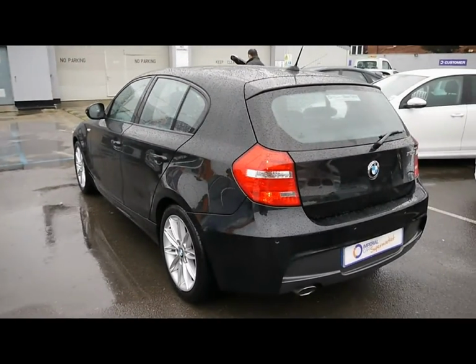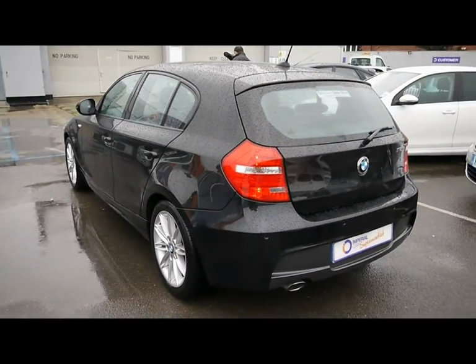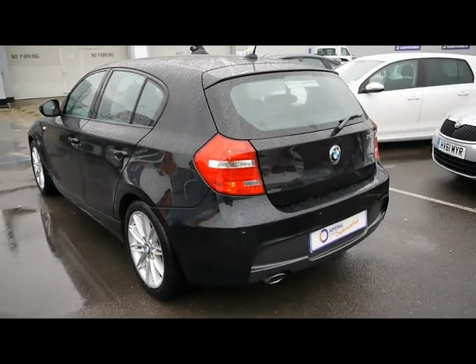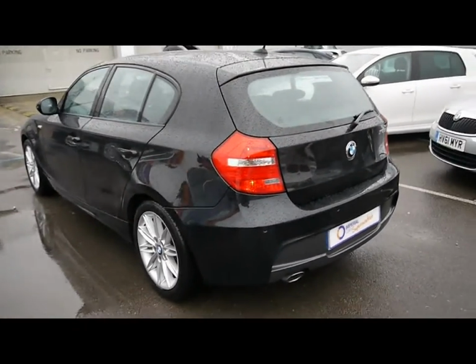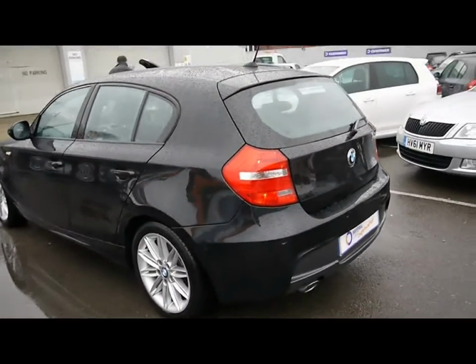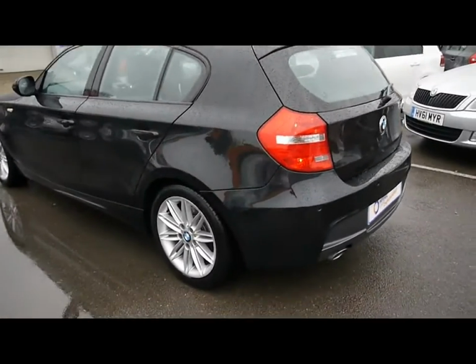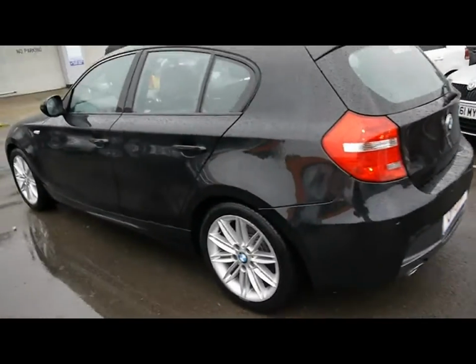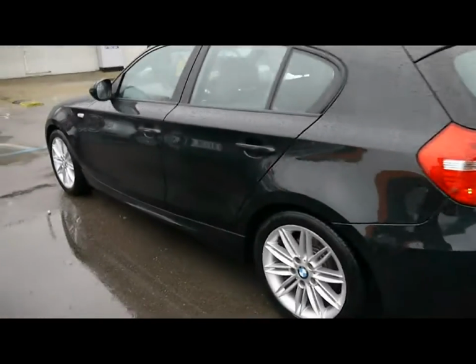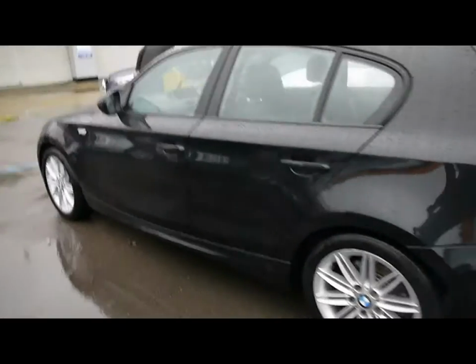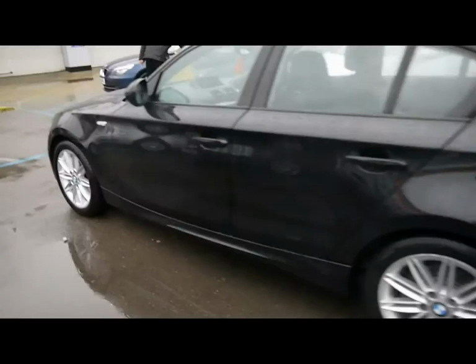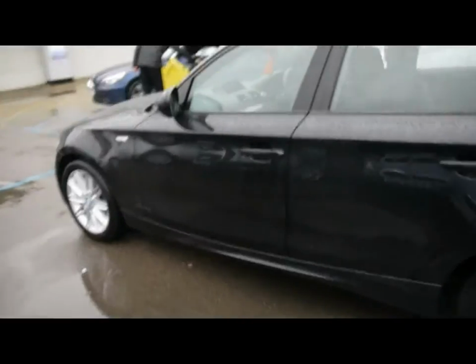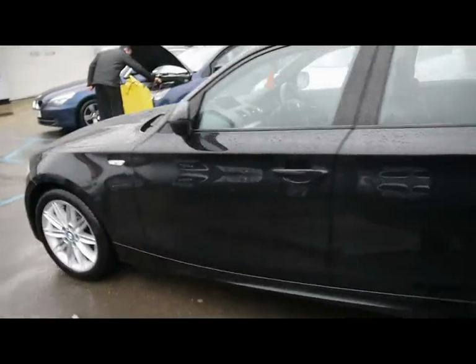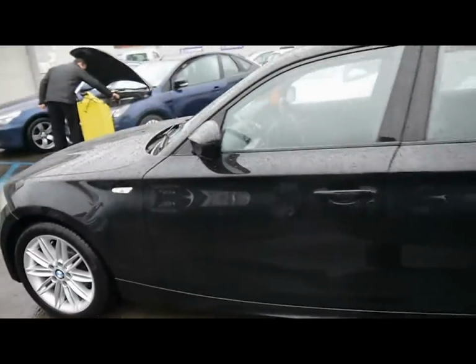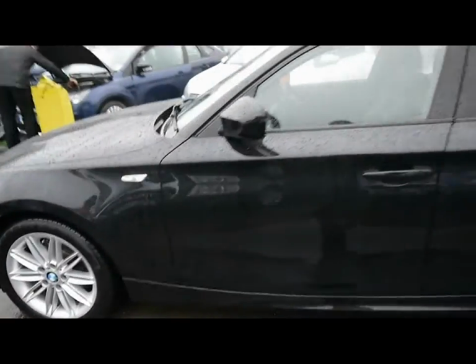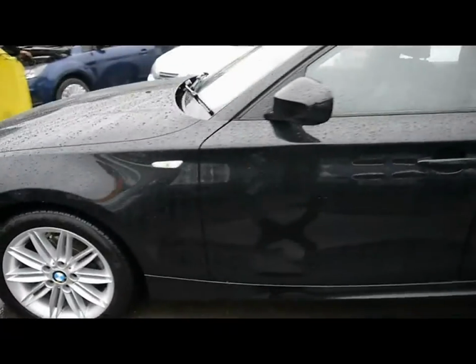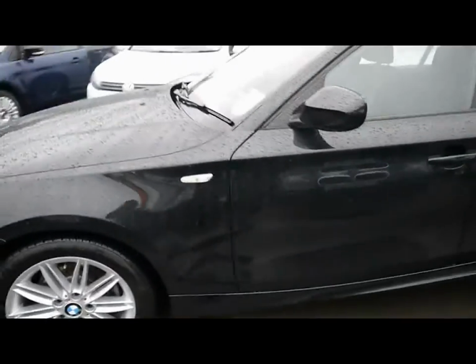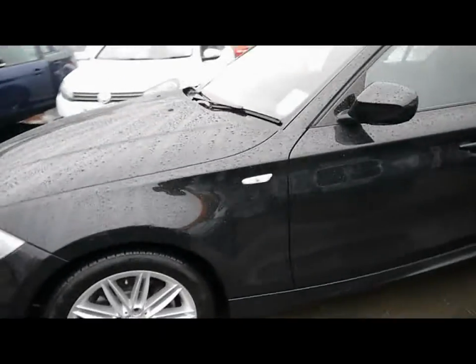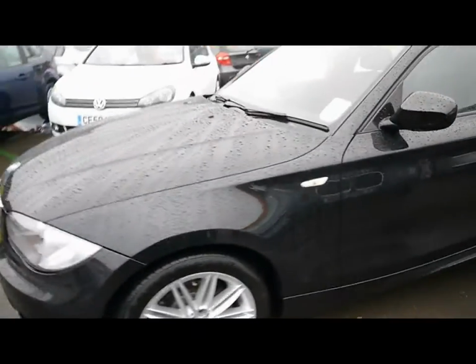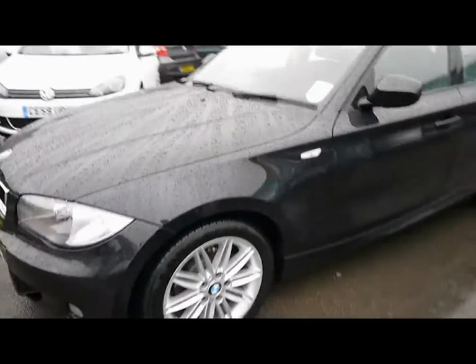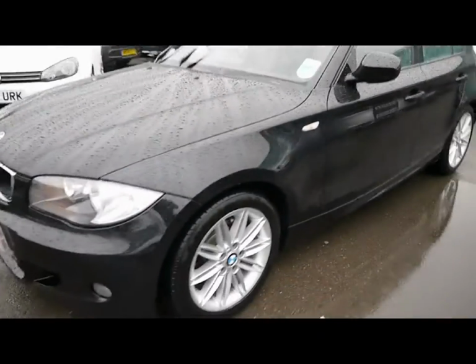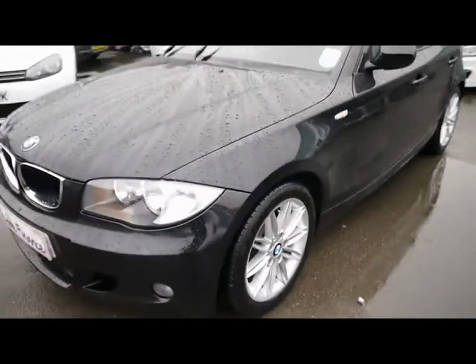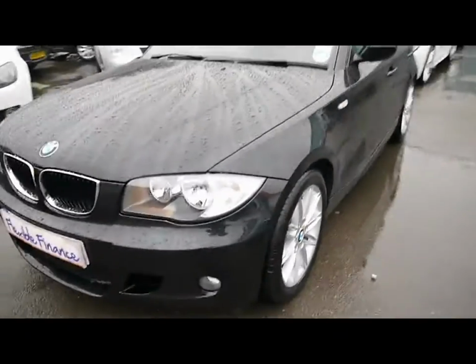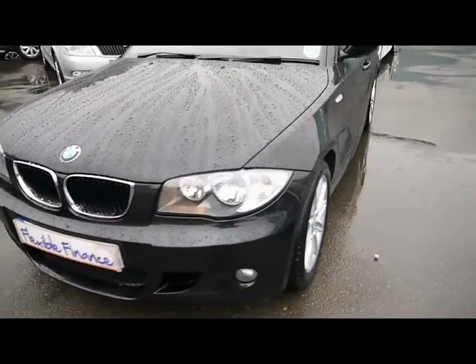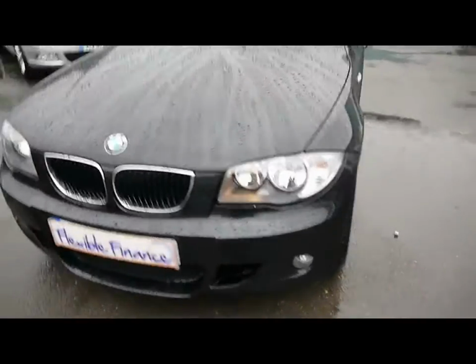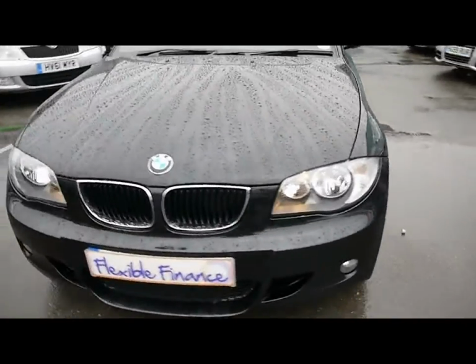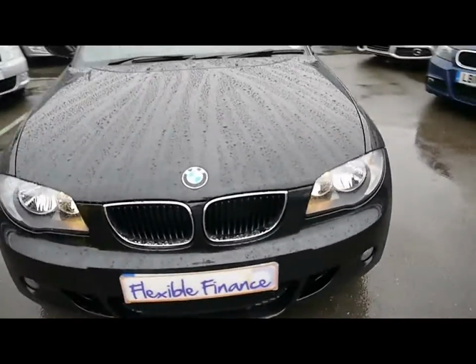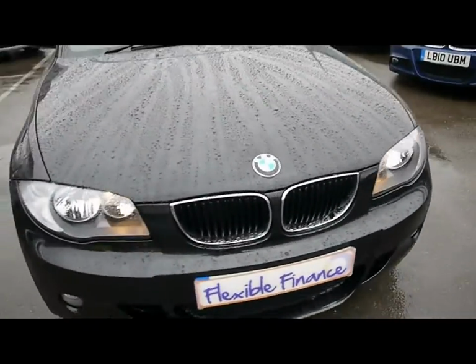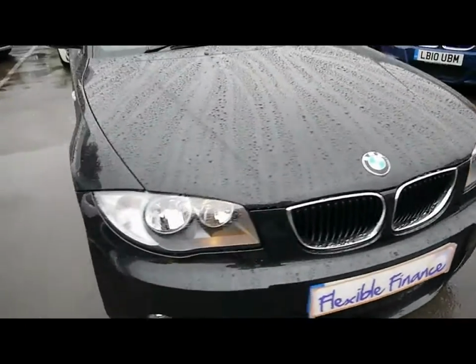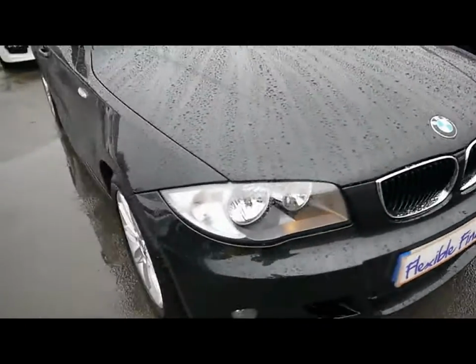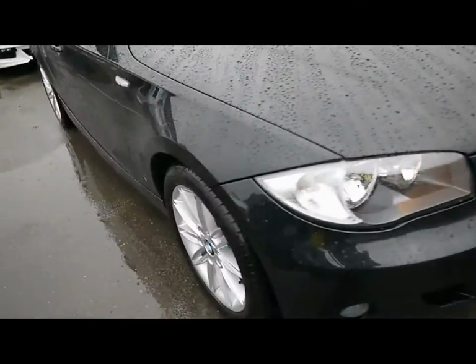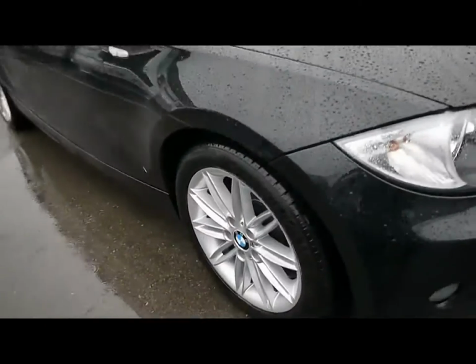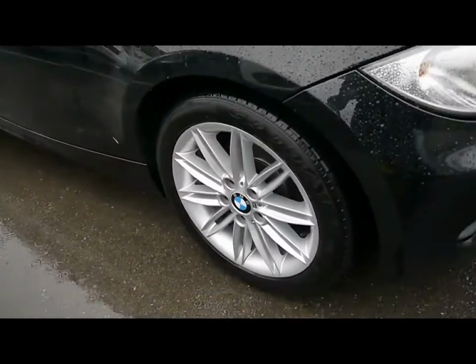Starting from the back, we have parking sensors all along the rear bumper. Bodywork is in brilliant condition all around the car with no dents, scrapes or scratches anywhere. Front fog lights and 17 inch M Sport alloys.